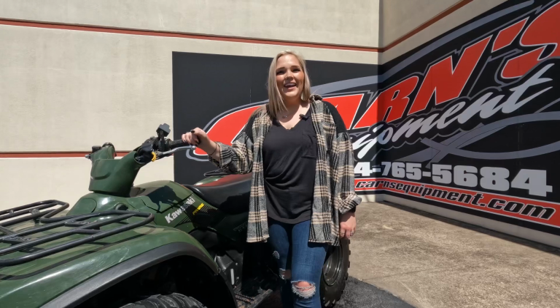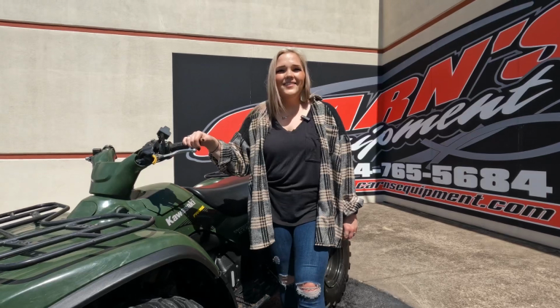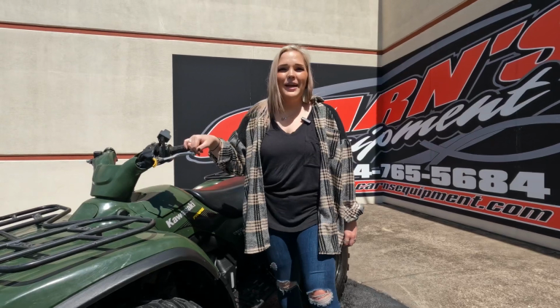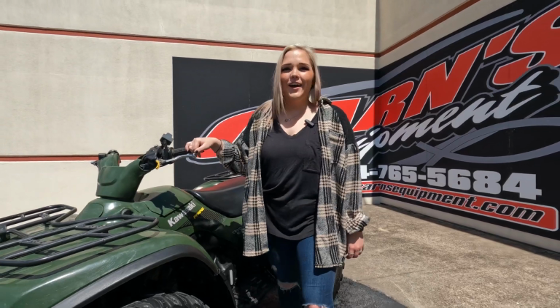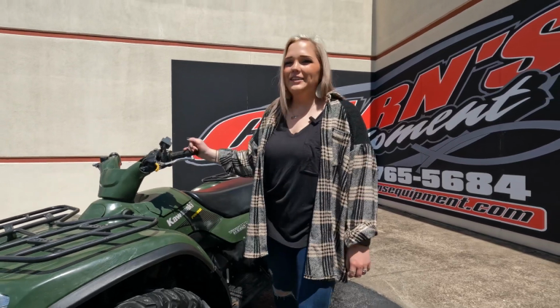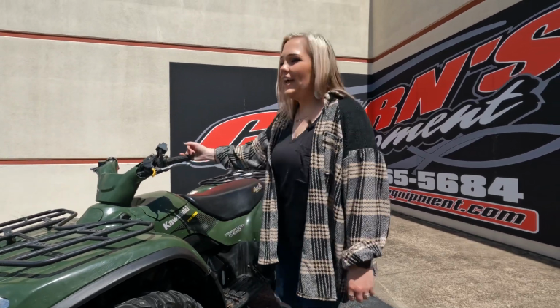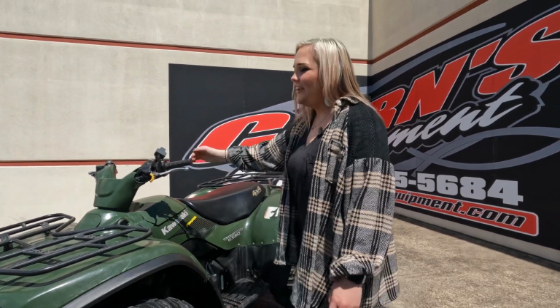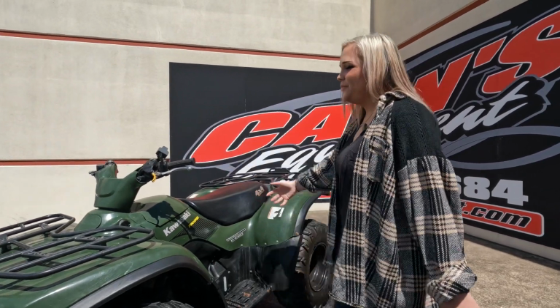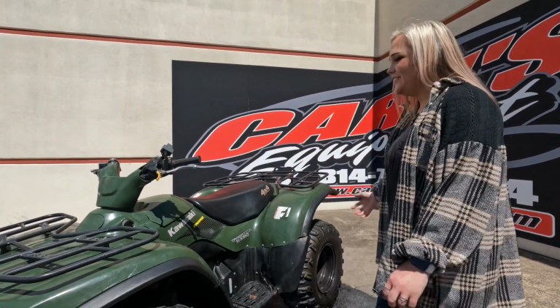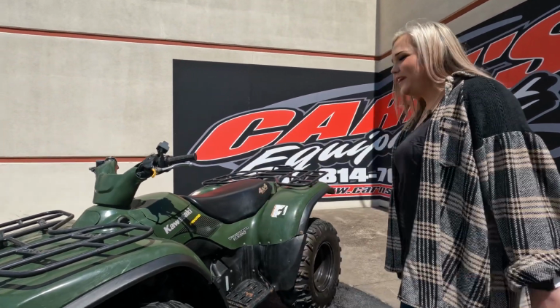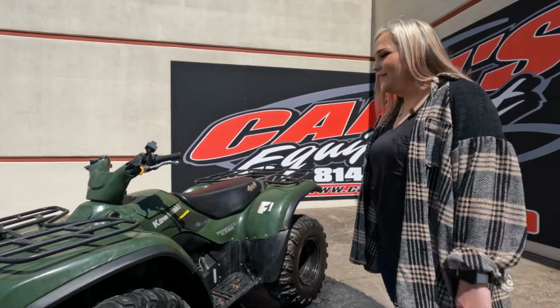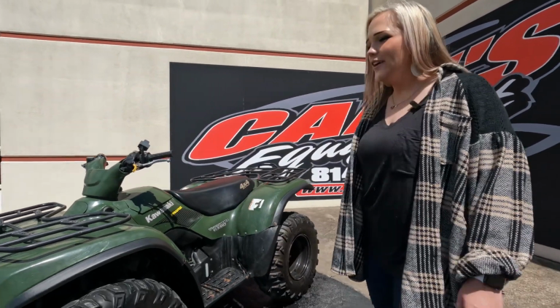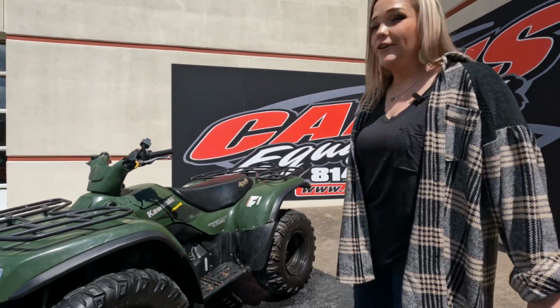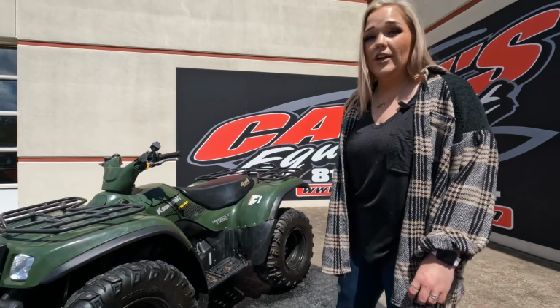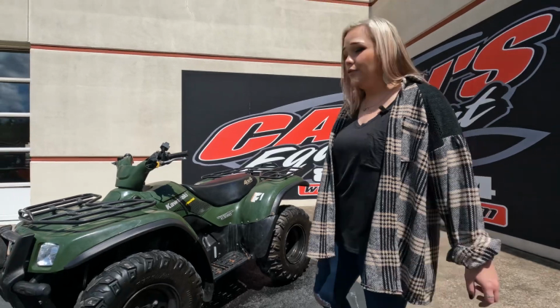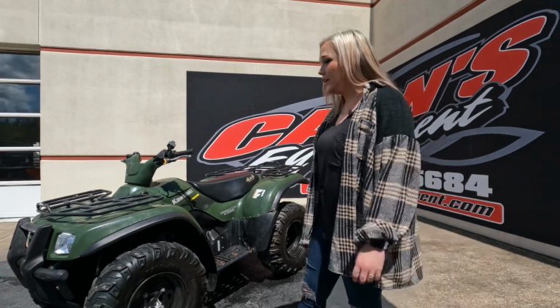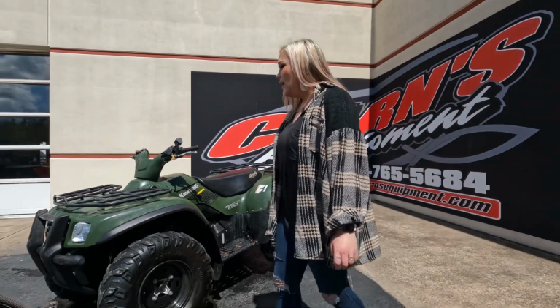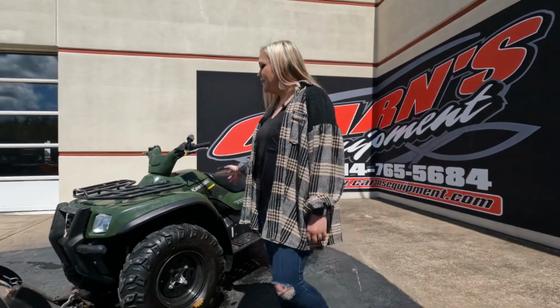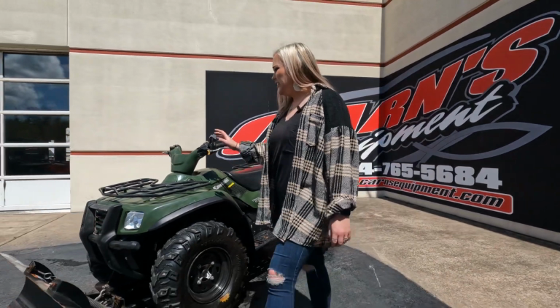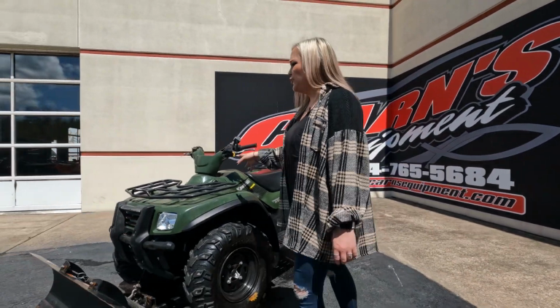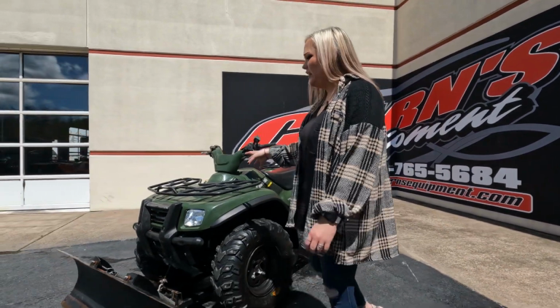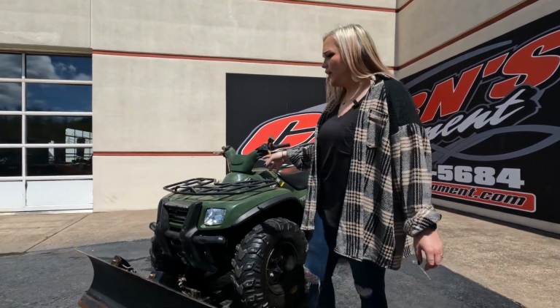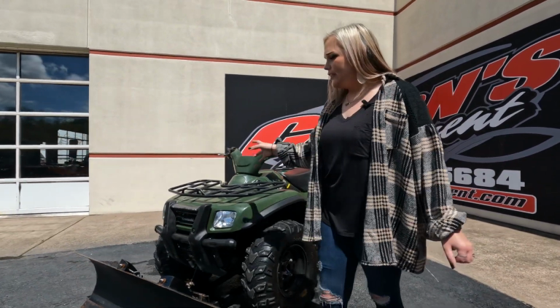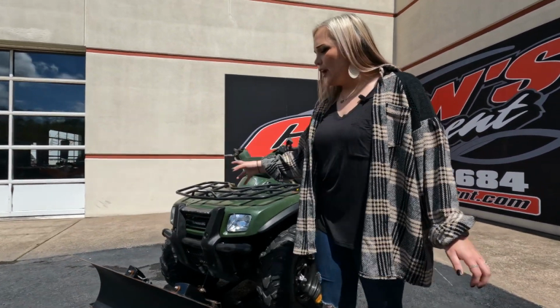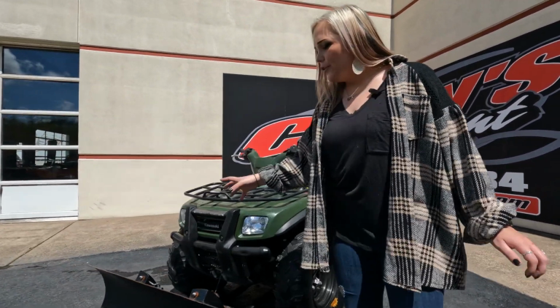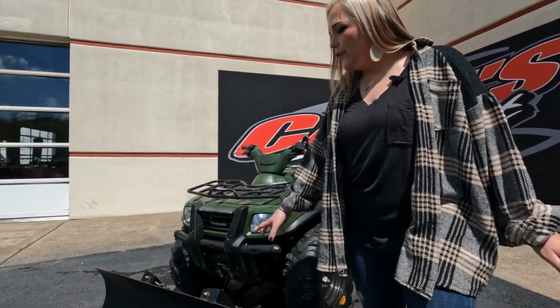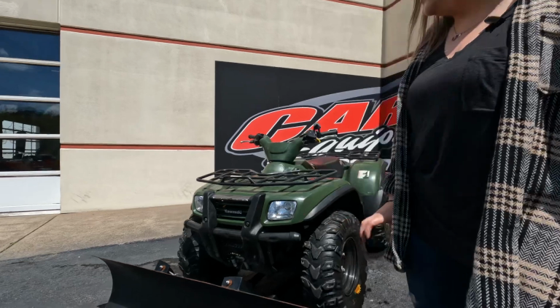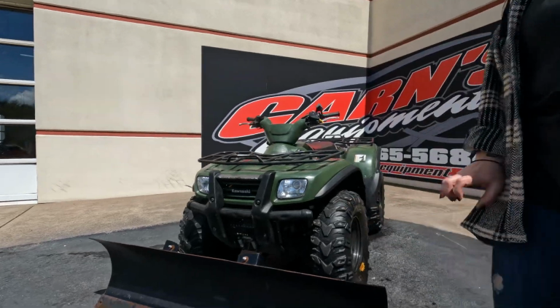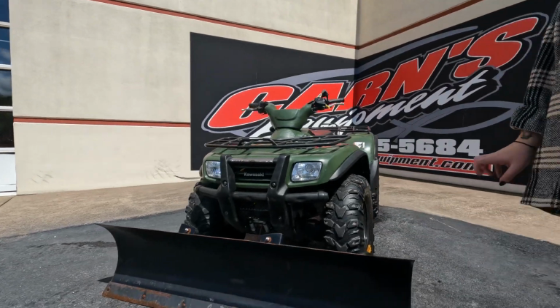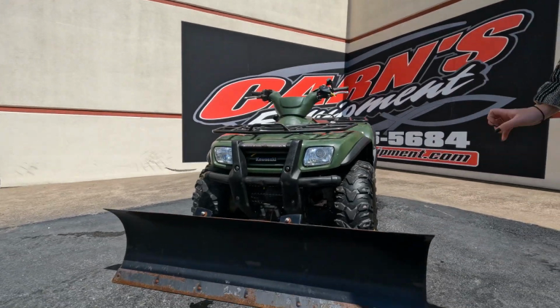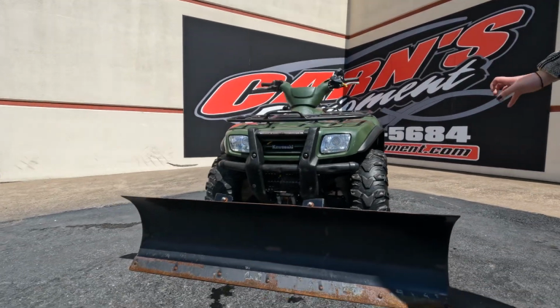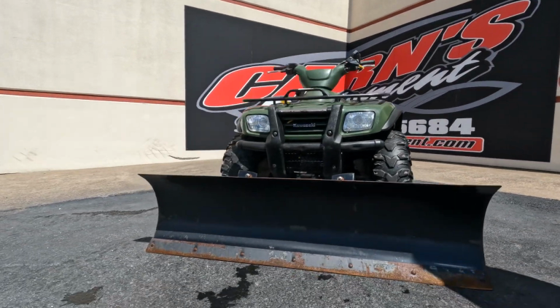Hey guys, this is Sam Datton here at Crimes Command. Today I have a used 2005 Kawasaki Prairie 700 four-wheeler. This machine is green in color. It does come with your front plow and your front steel cable winch,